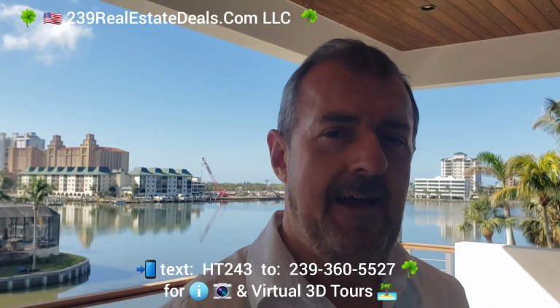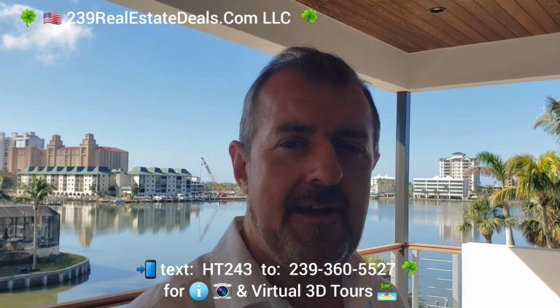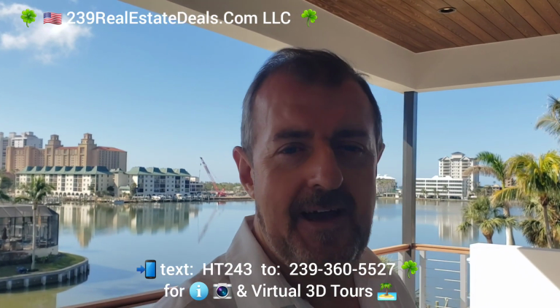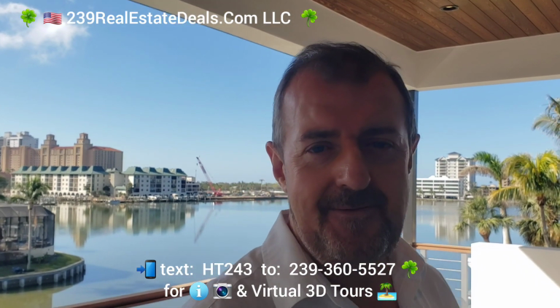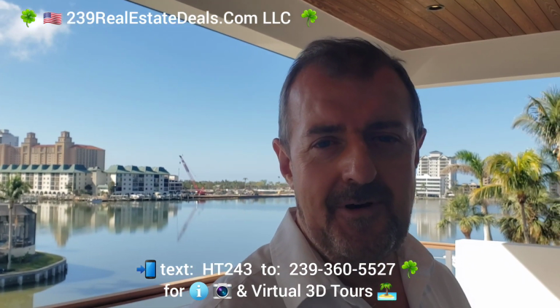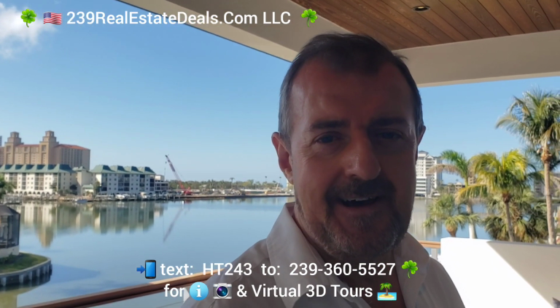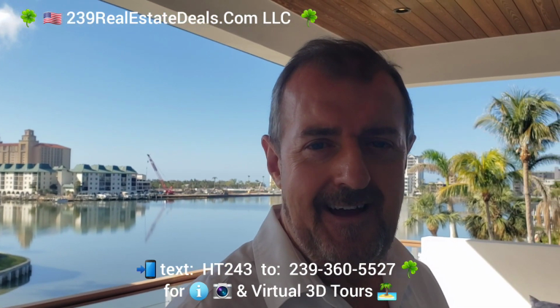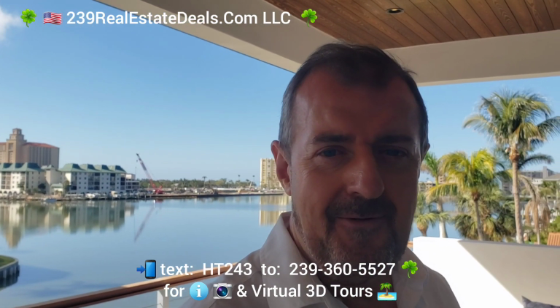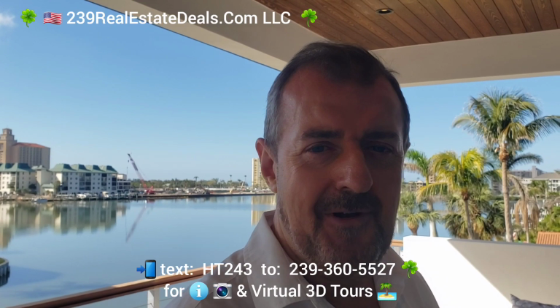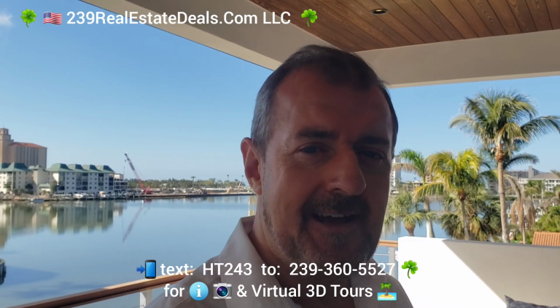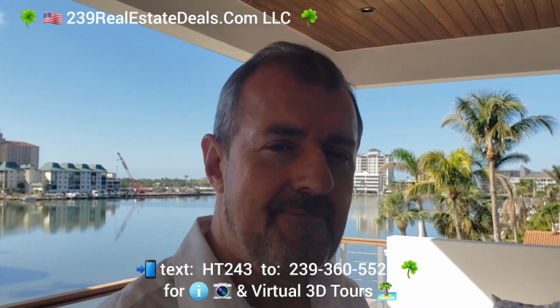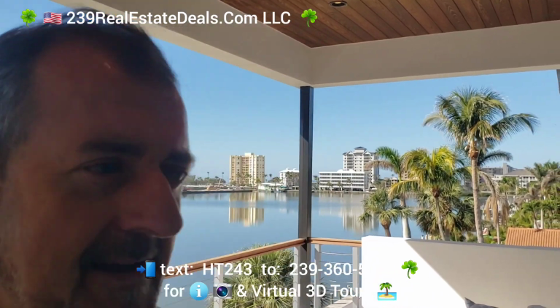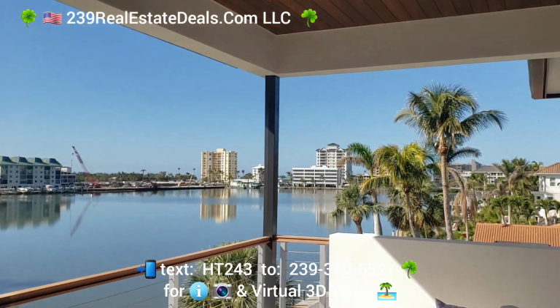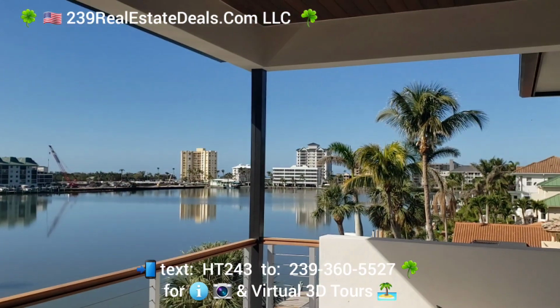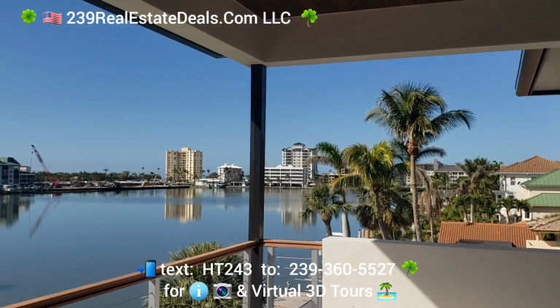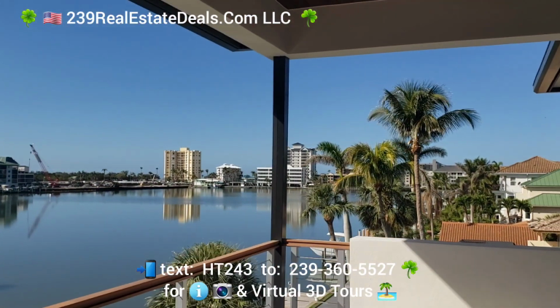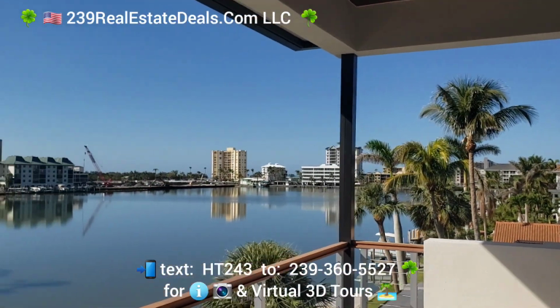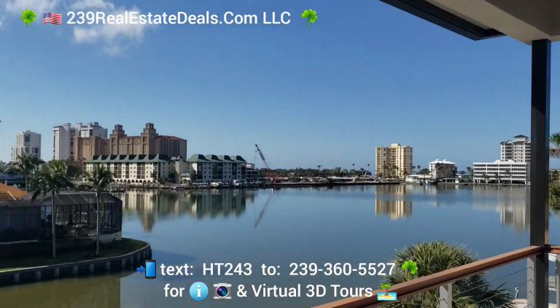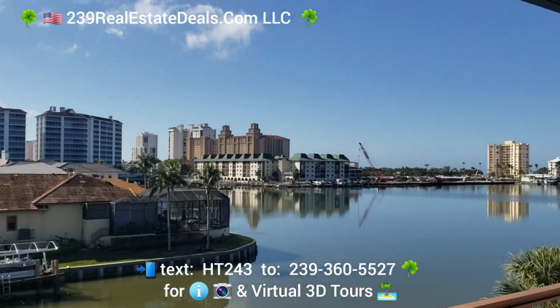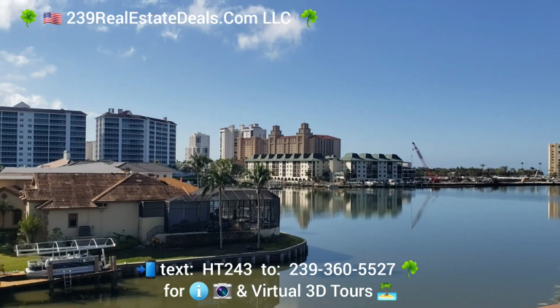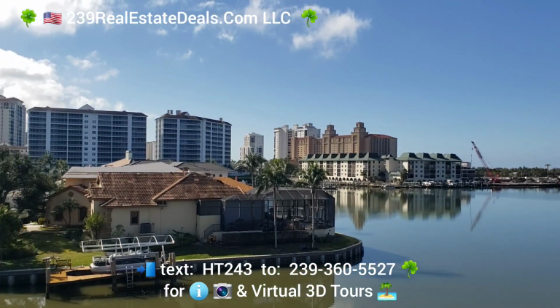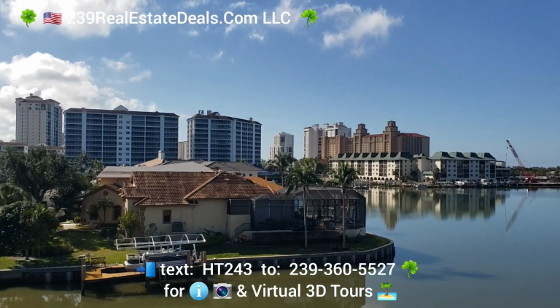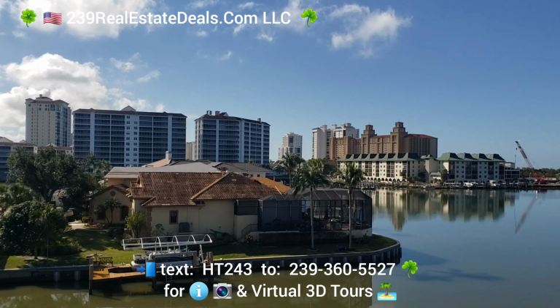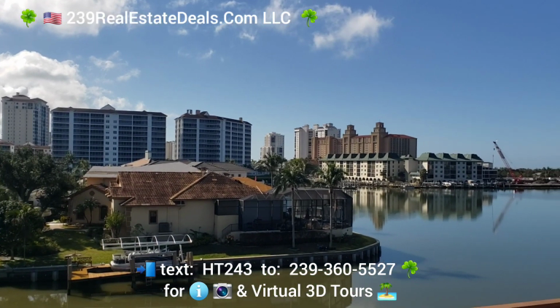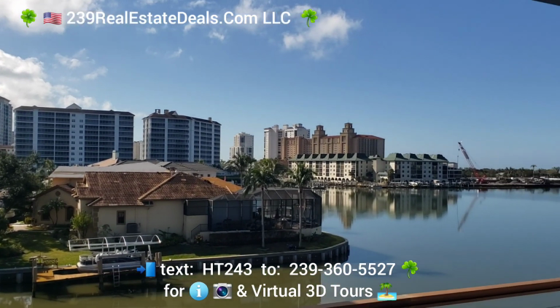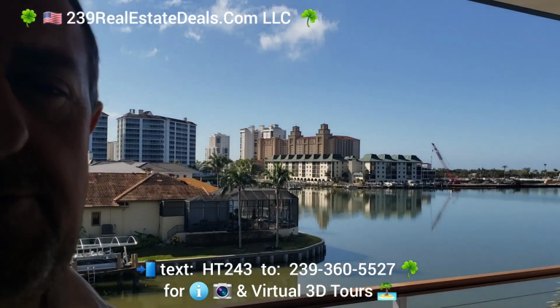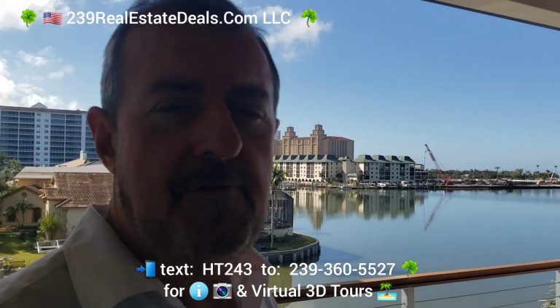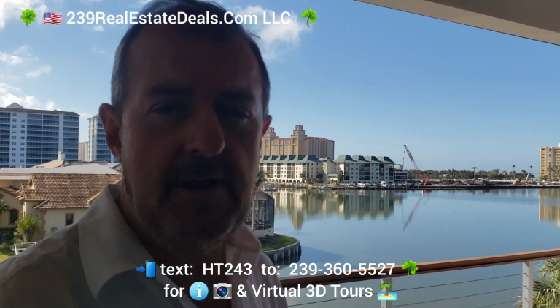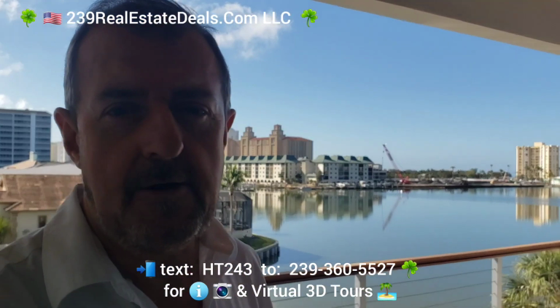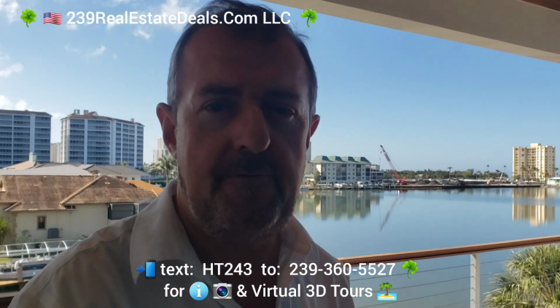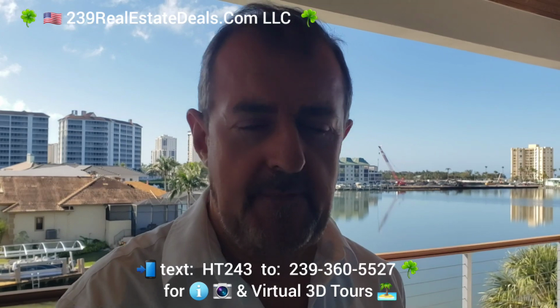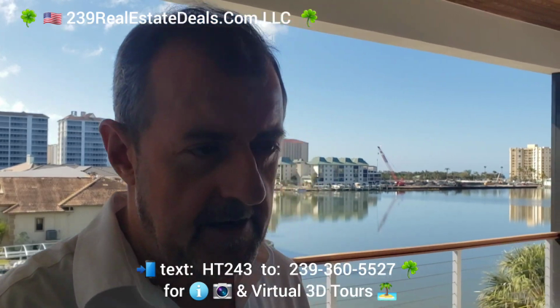If you look behind me, we're overlooking the water here. You have the Ritz Carlton right over there, and I'm doing this from a new listing that we have in Connors.